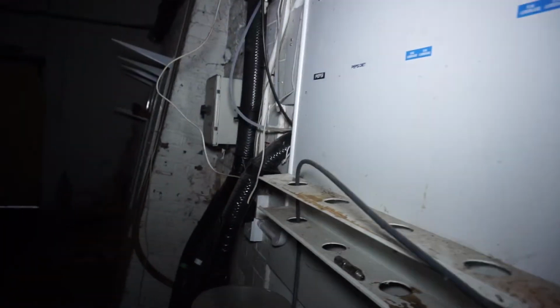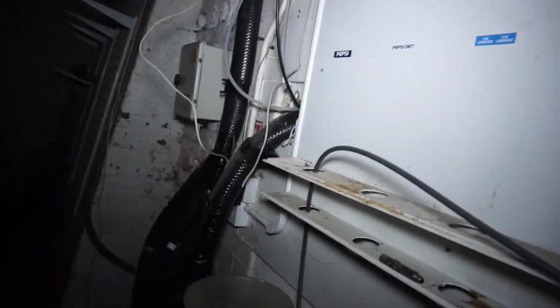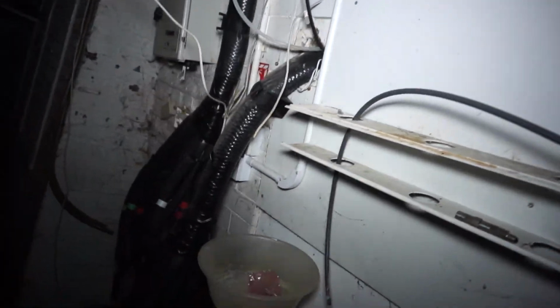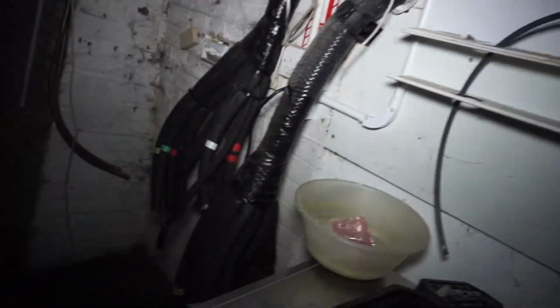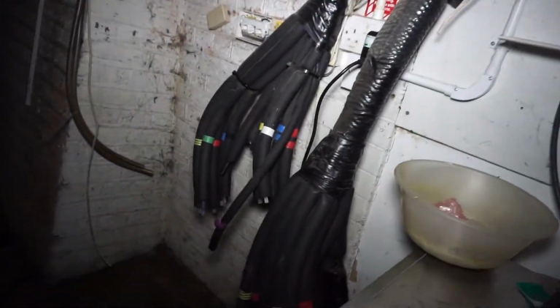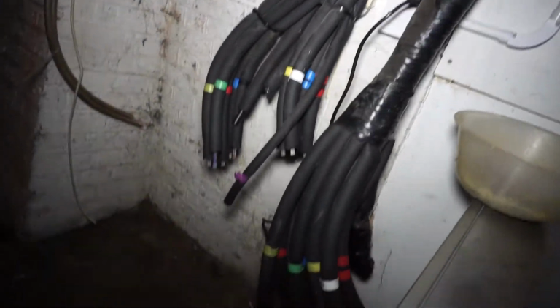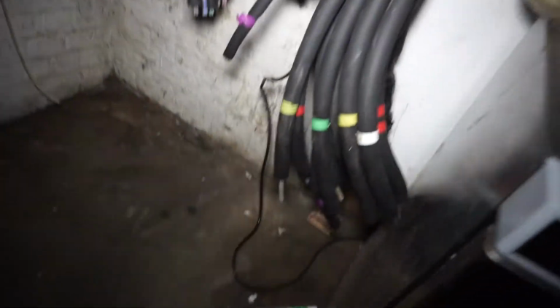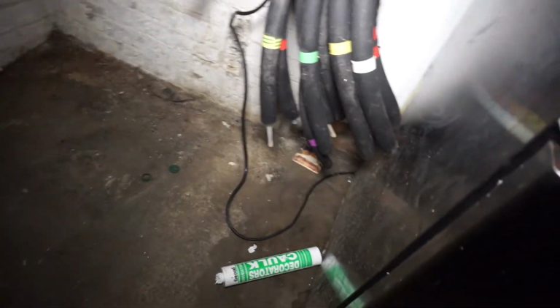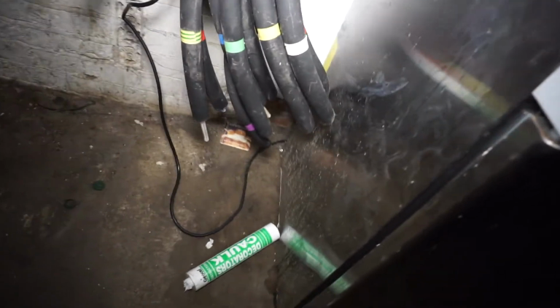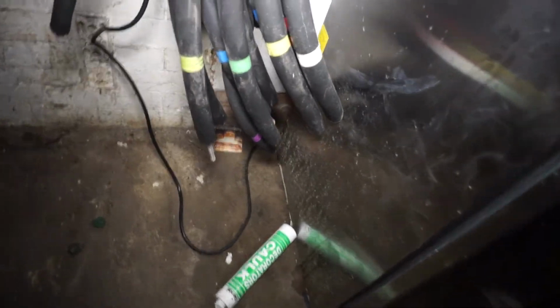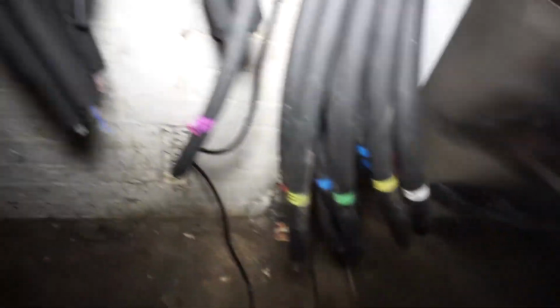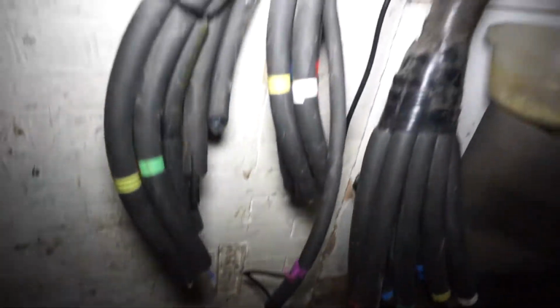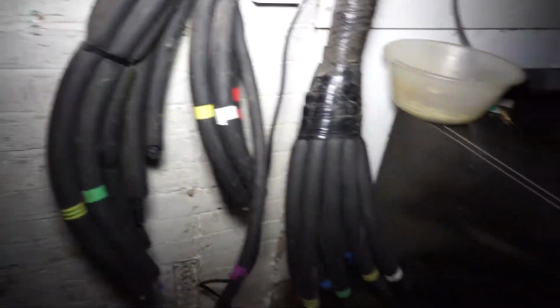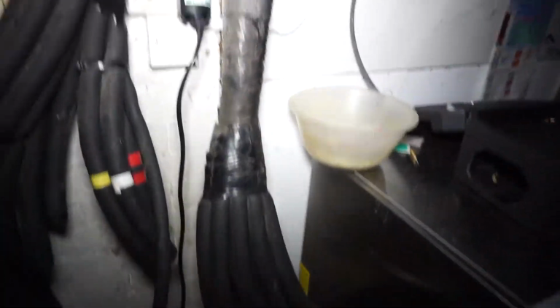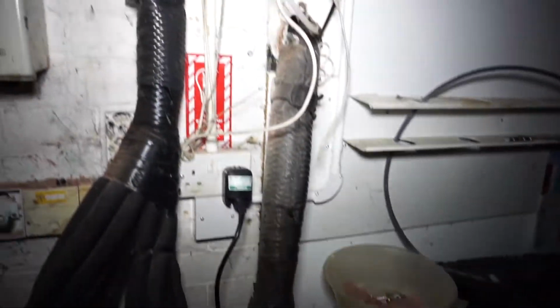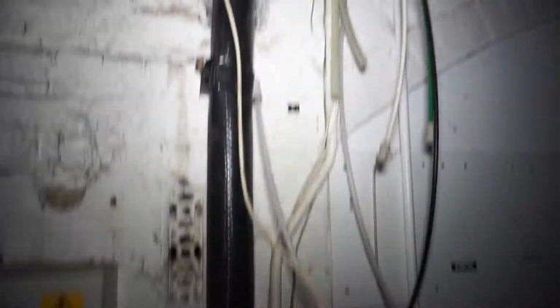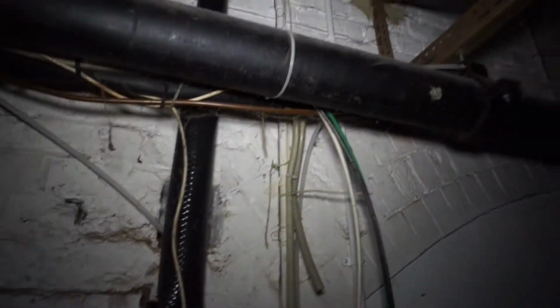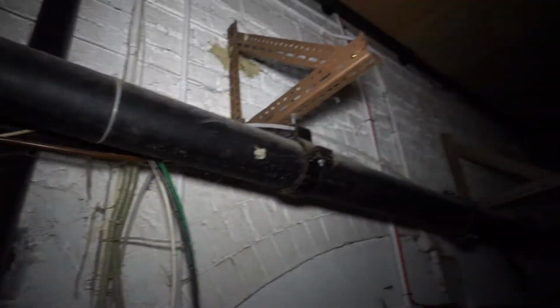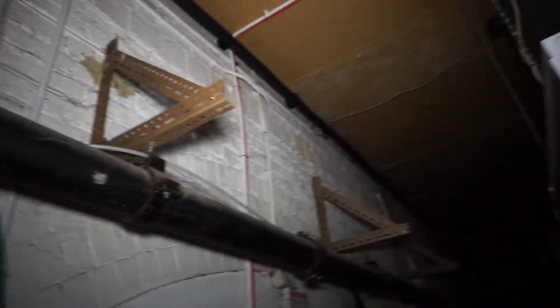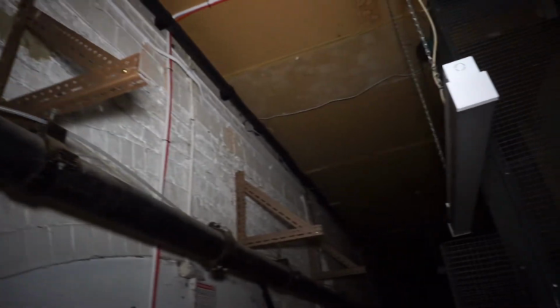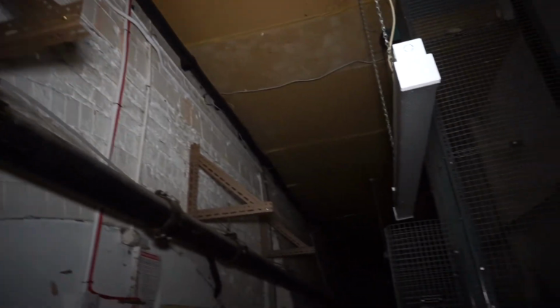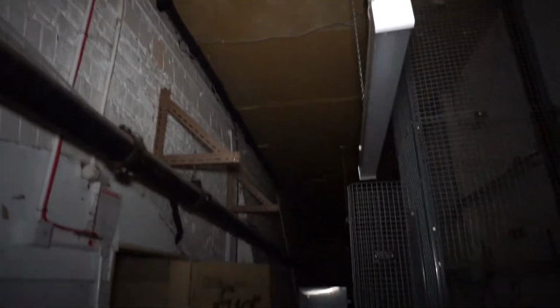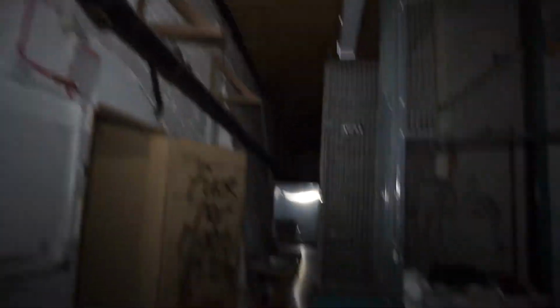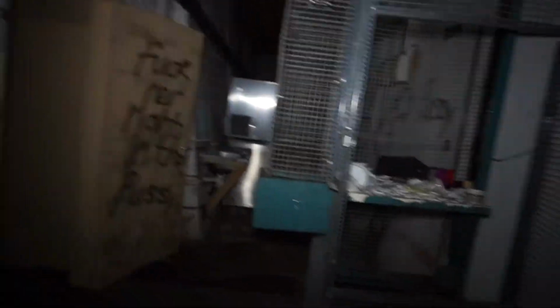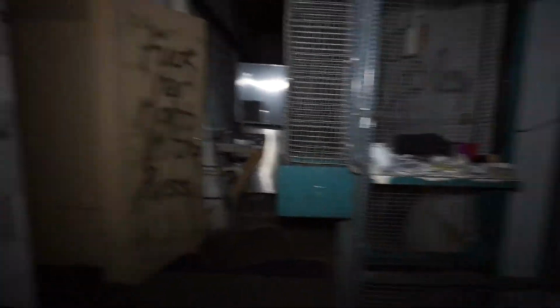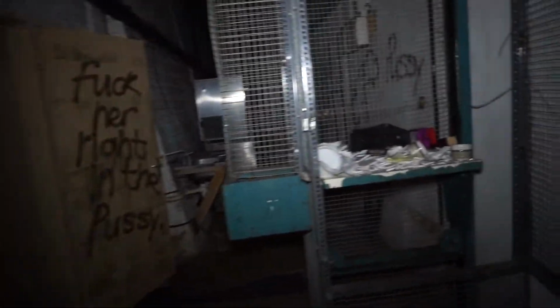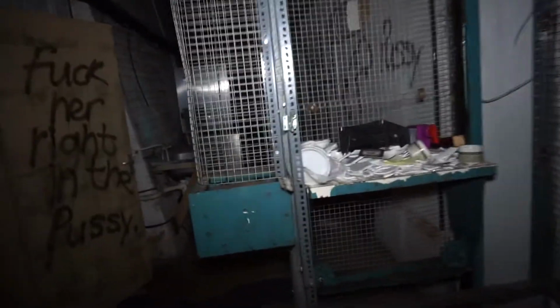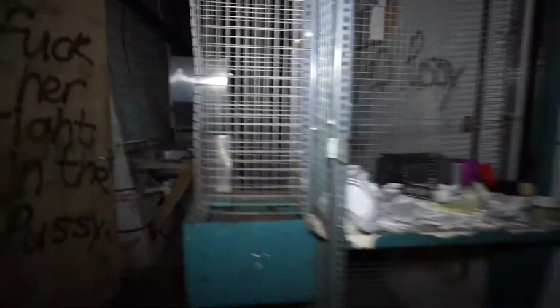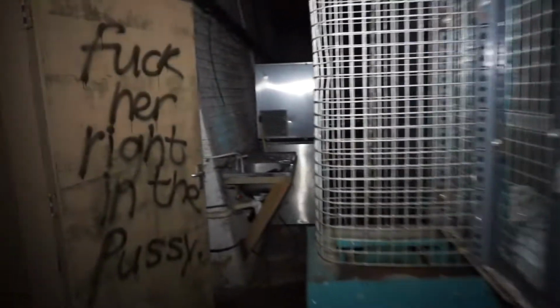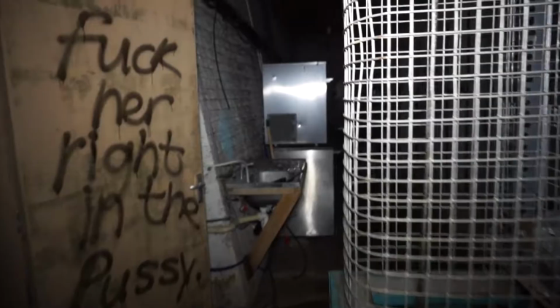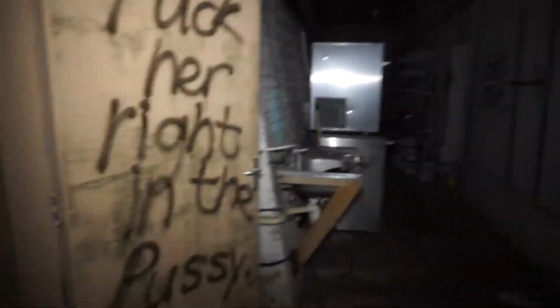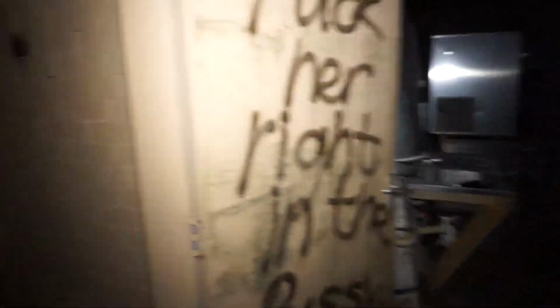So it seems like here all the tubes sort of come out, and I guess they've been attached to the bar maybe. I don't know exactly how these things work but that's my guess.